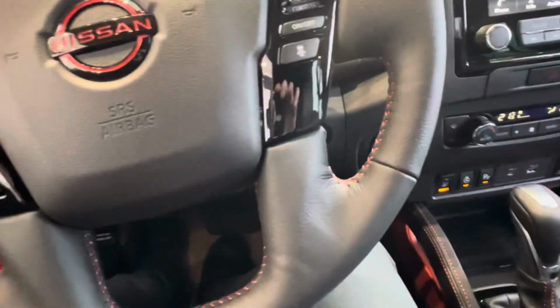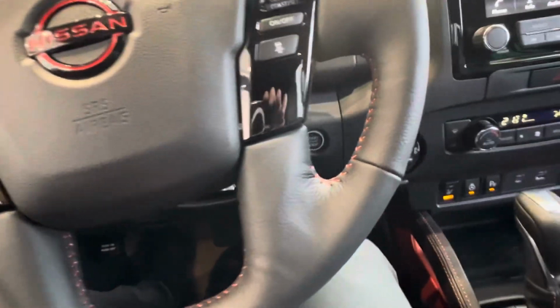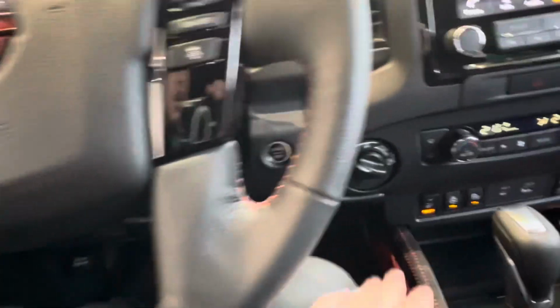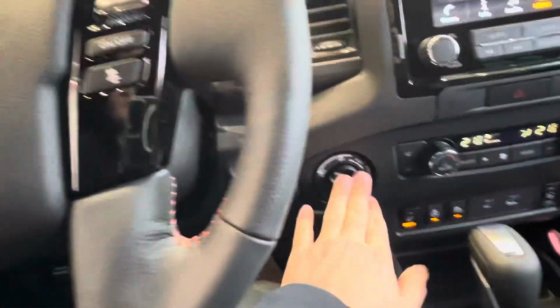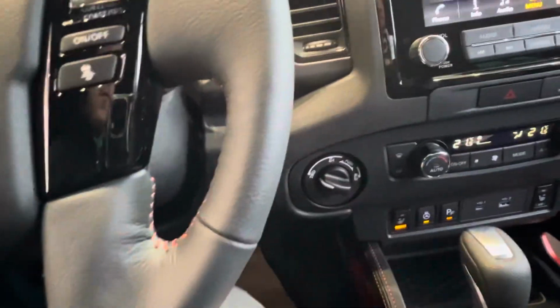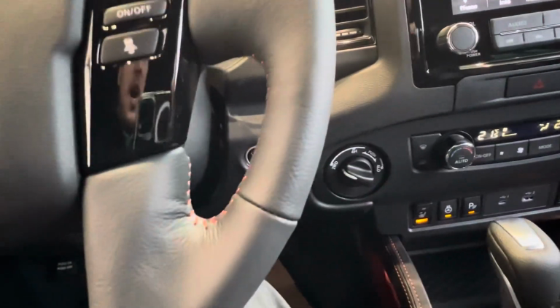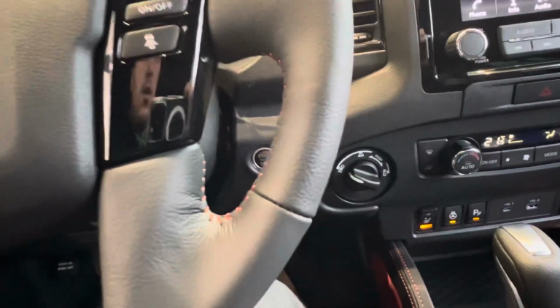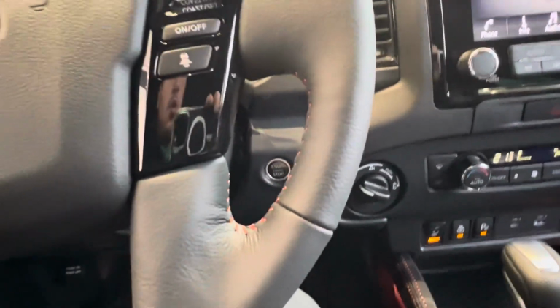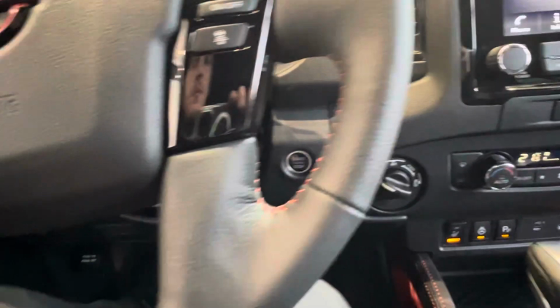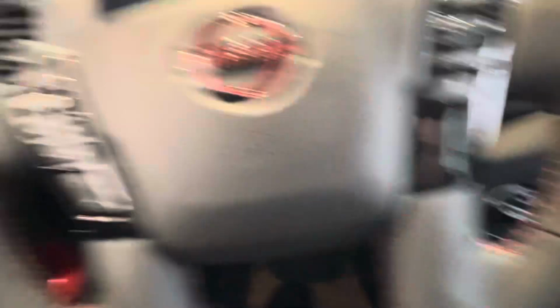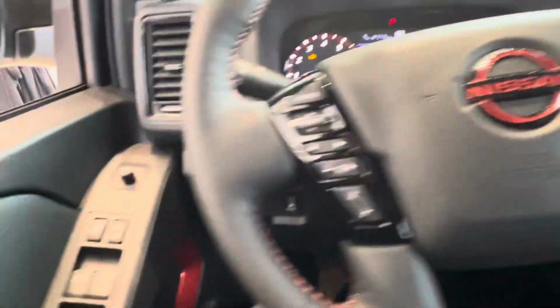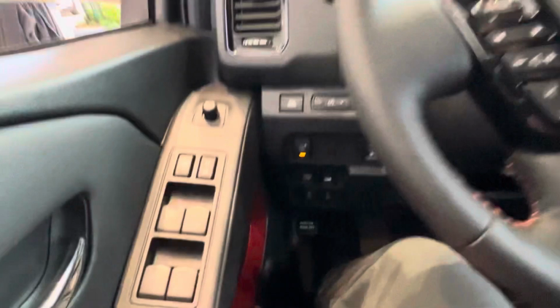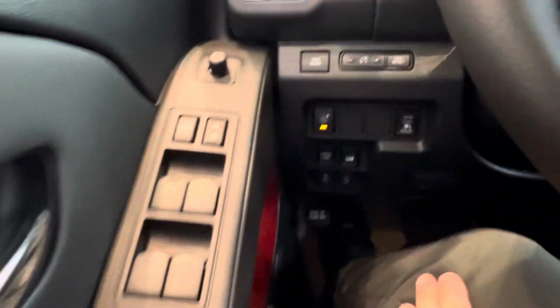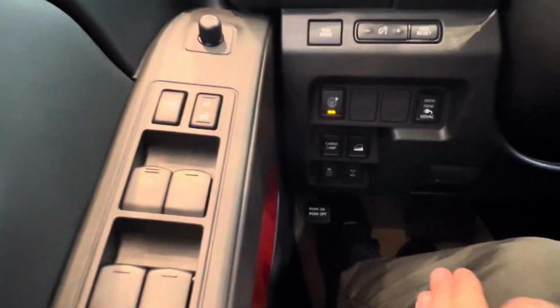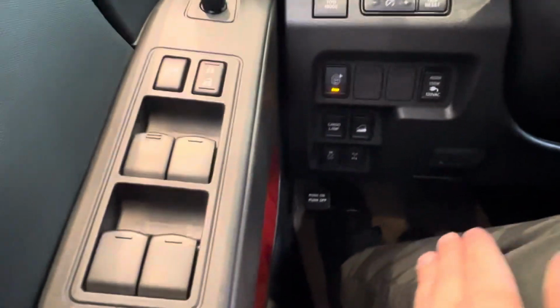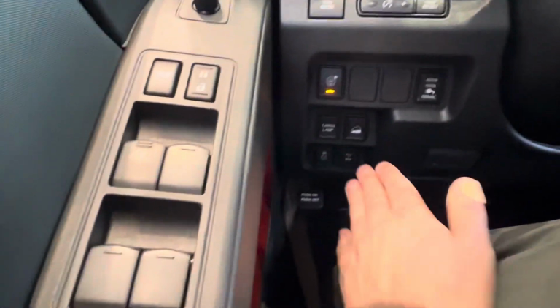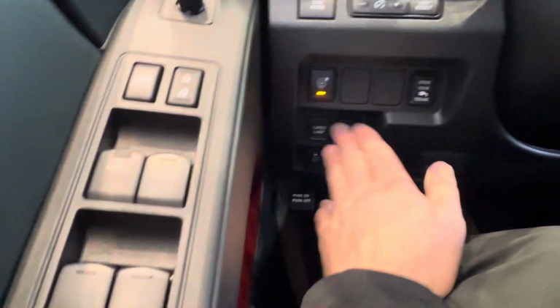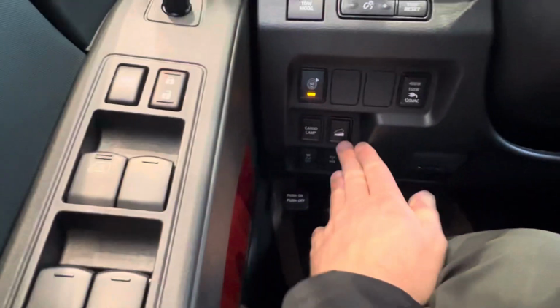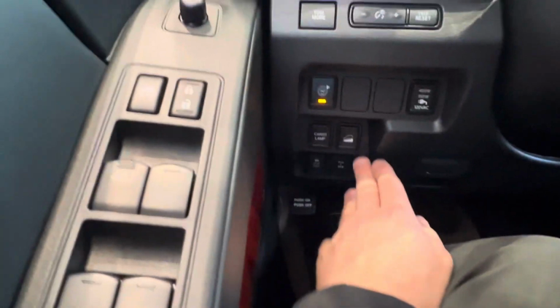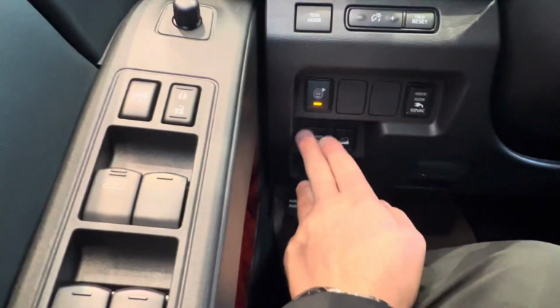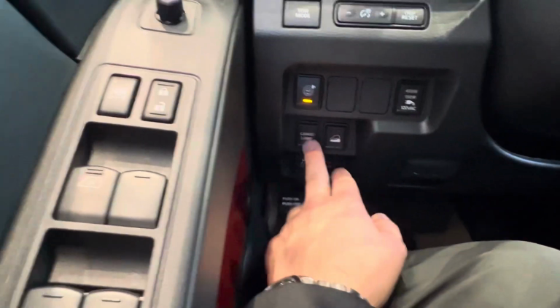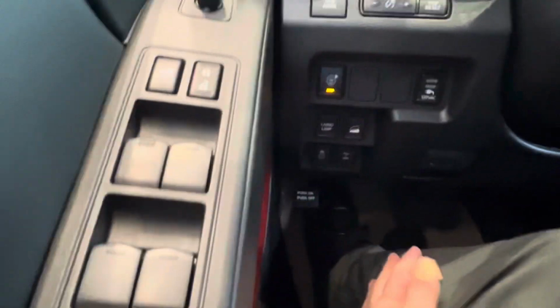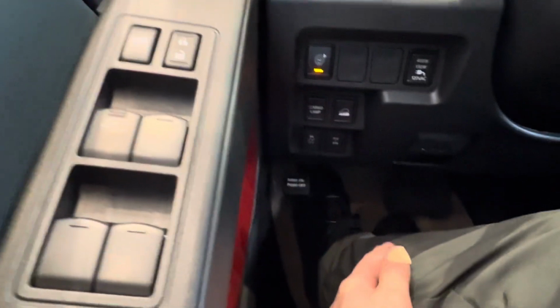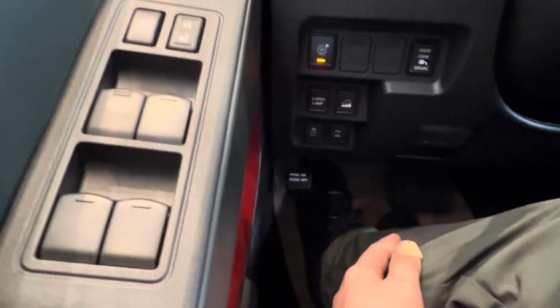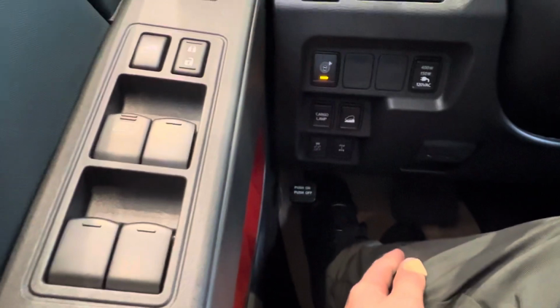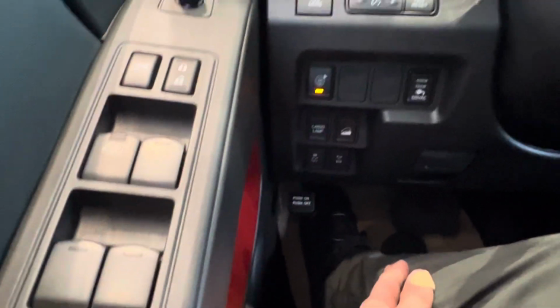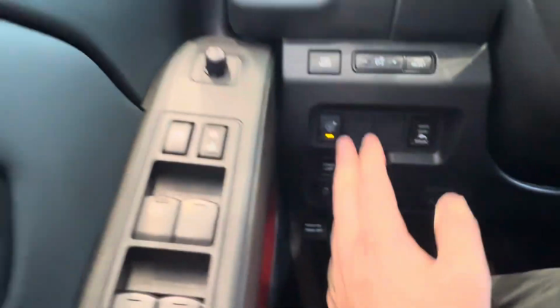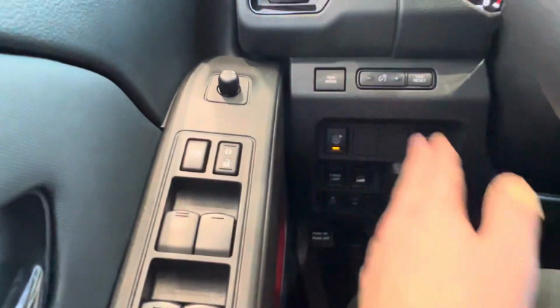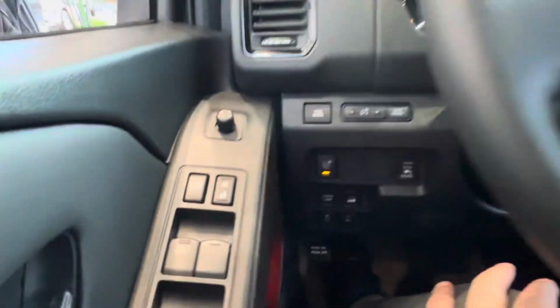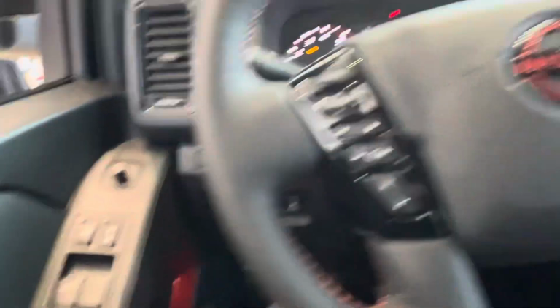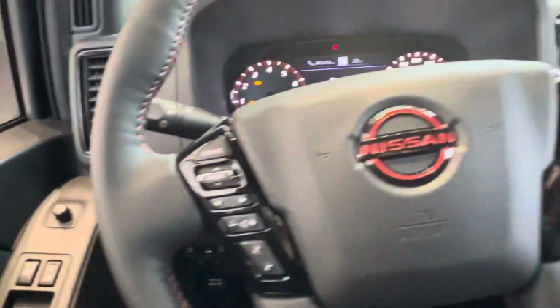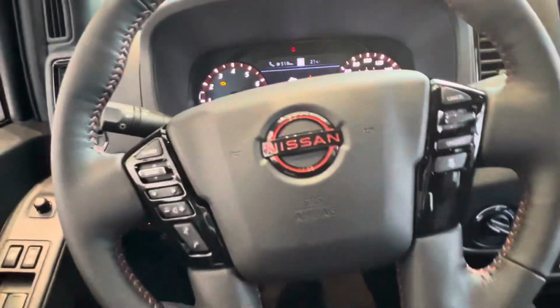It's also got your 4-high, 4-low, 2-wheel drive switch, your downhill descent control, your cargo lamp, and the rest.